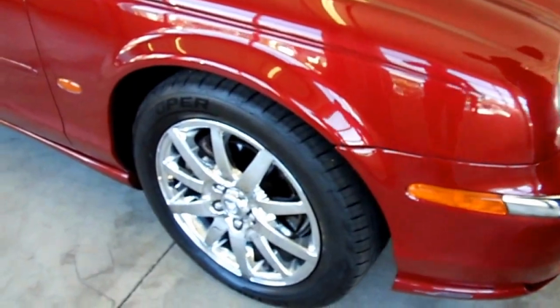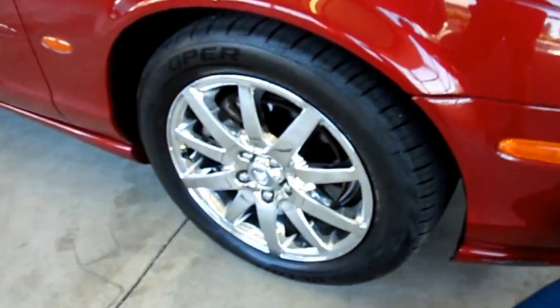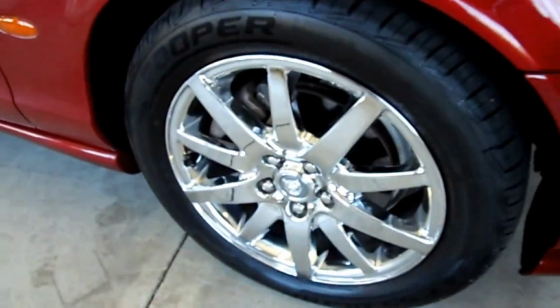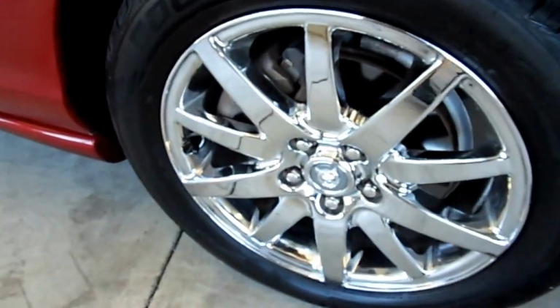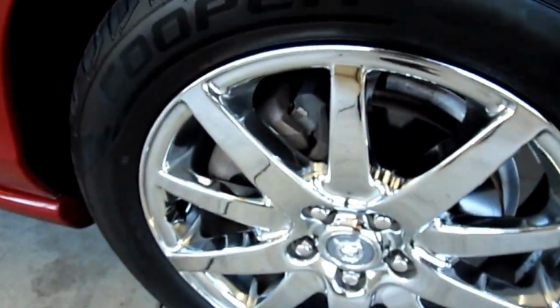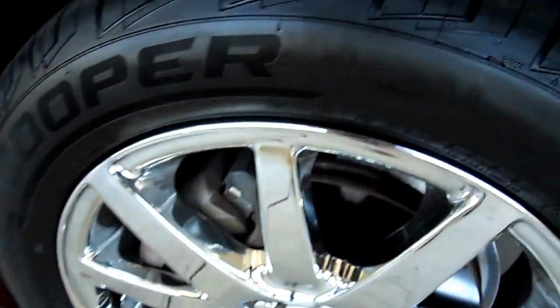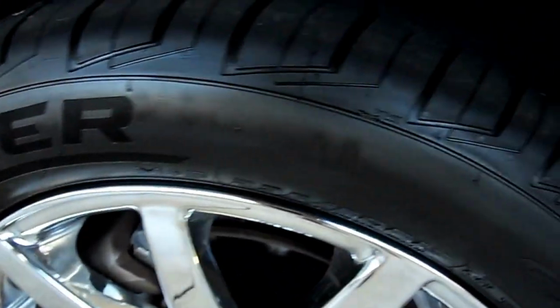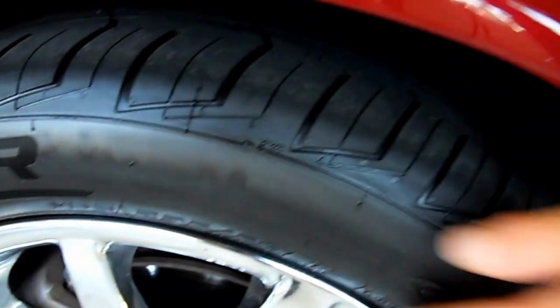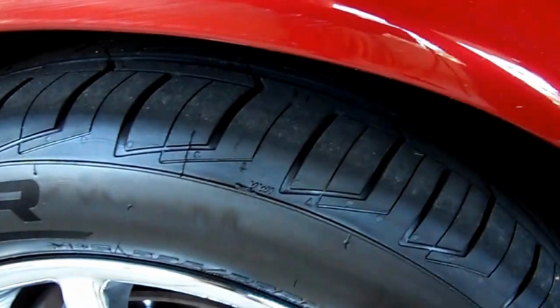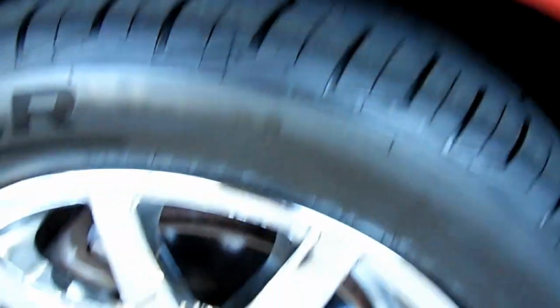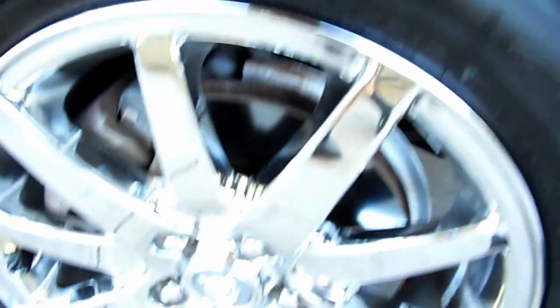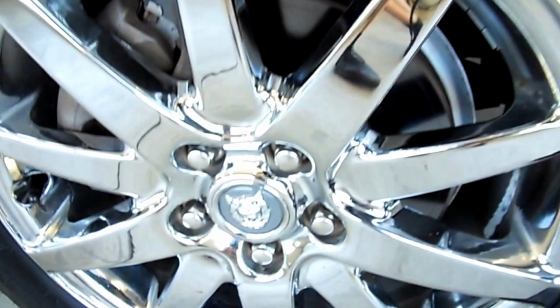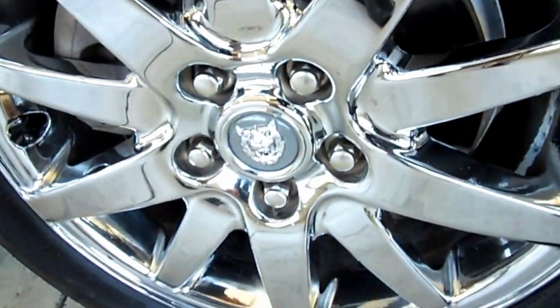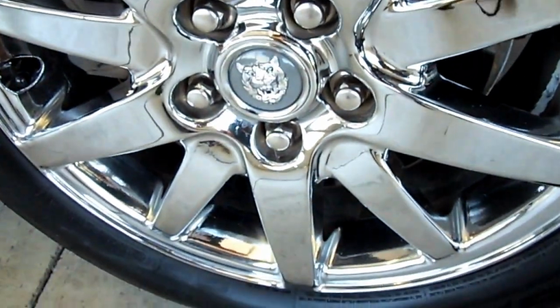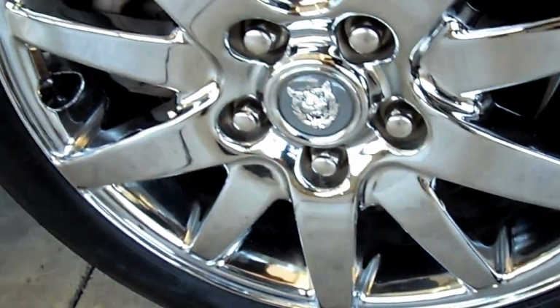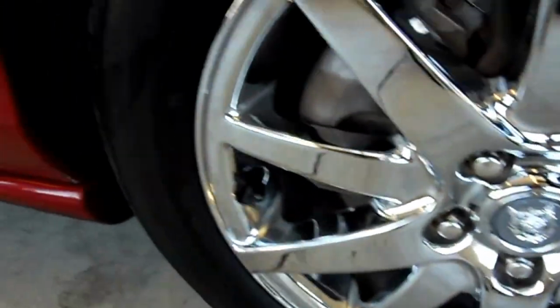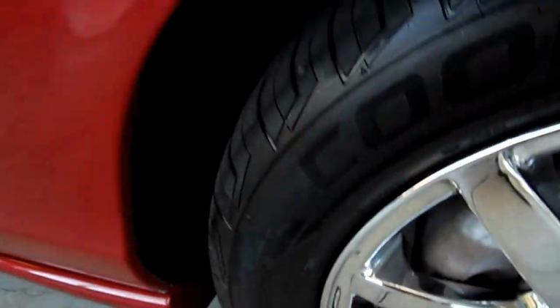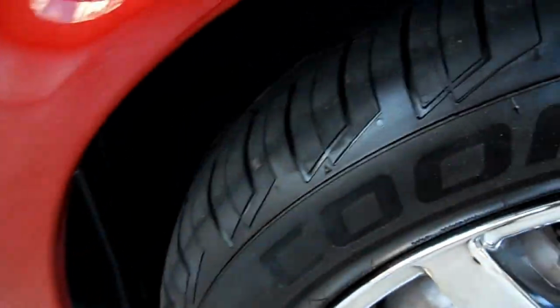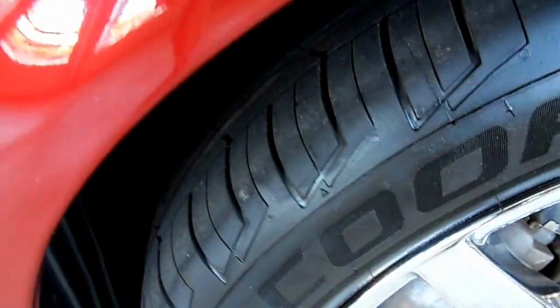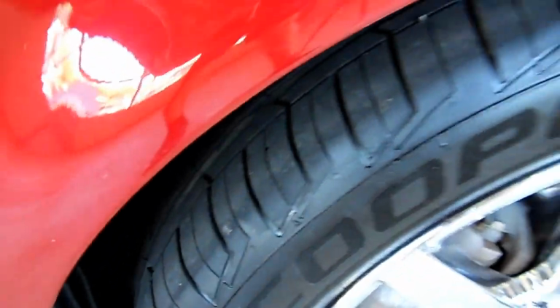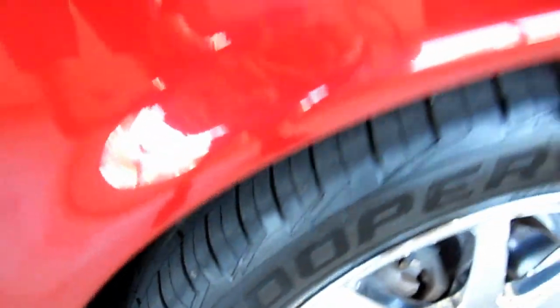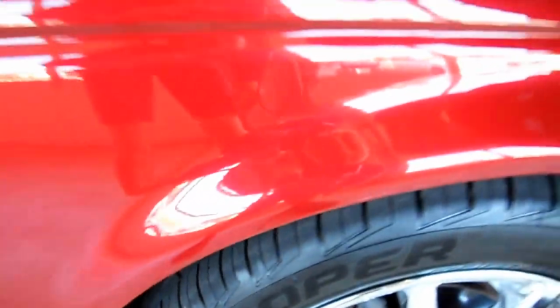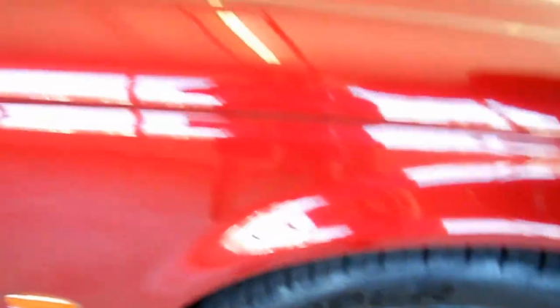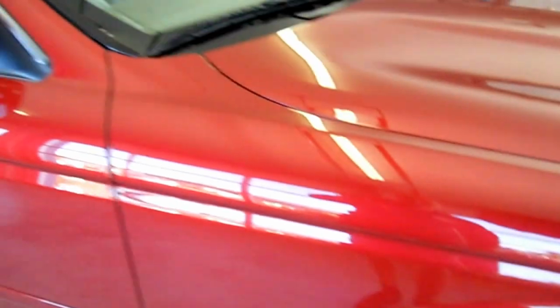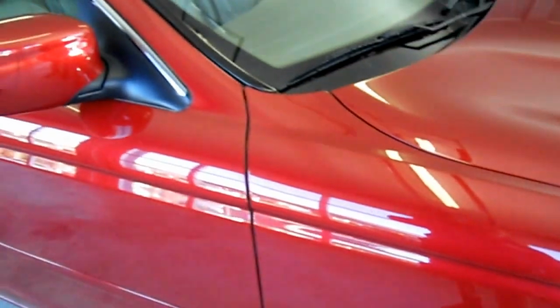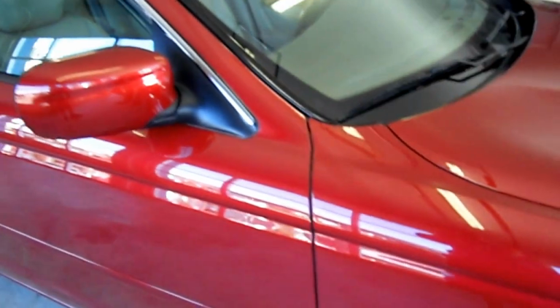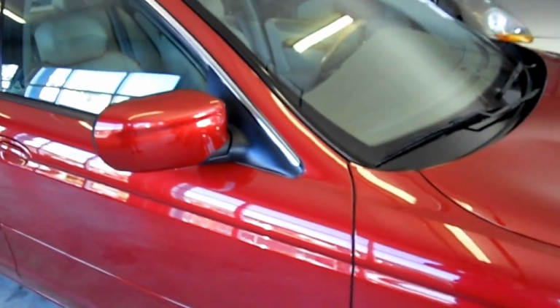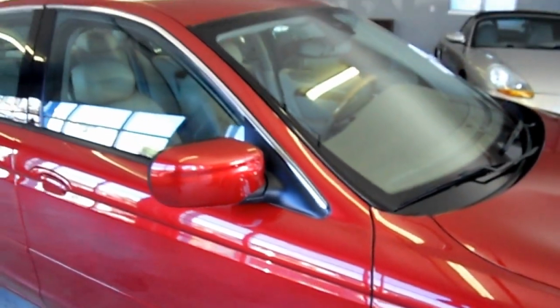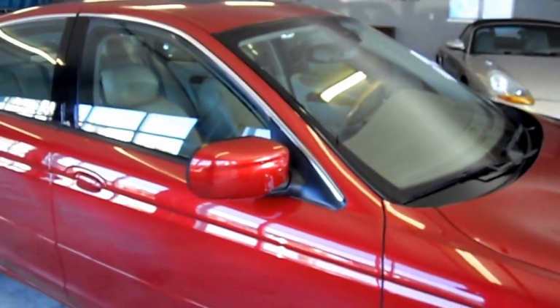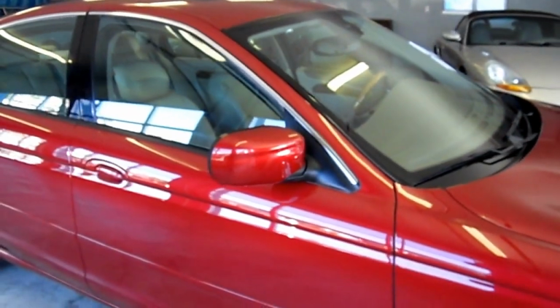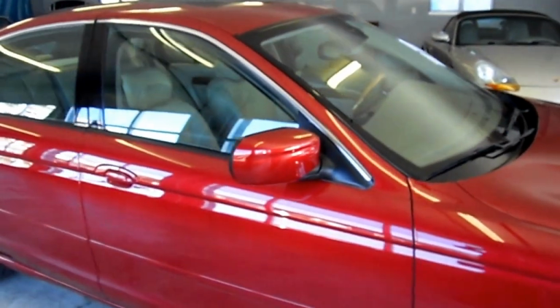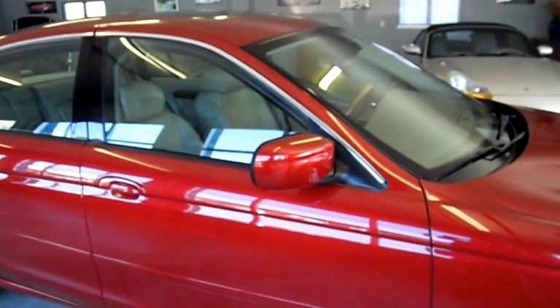These are just beautiful wheels all the way around. They're in very nice shape and these are brand new tires we just had installed. These are Coopers and they are very quiet and smooth, which is exactly what you want for this kind of car.